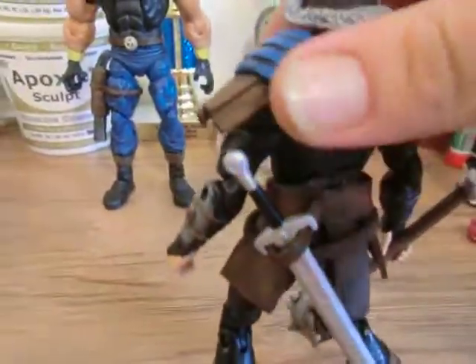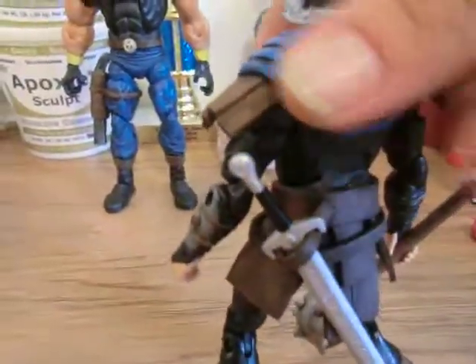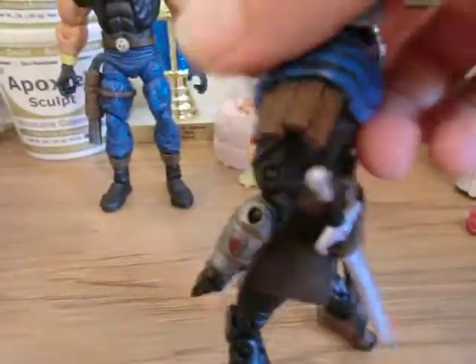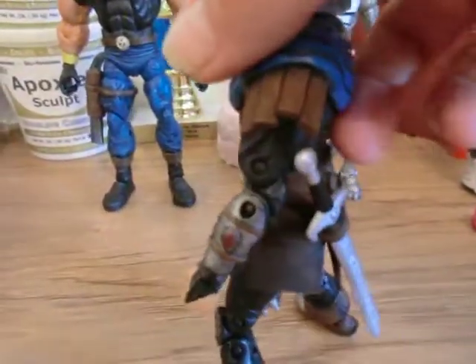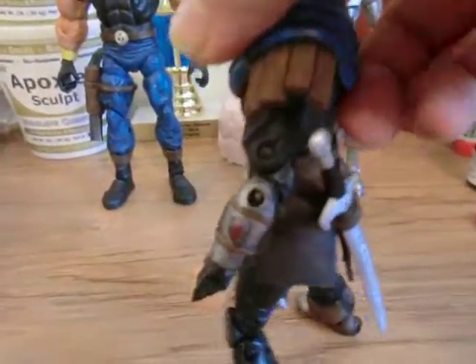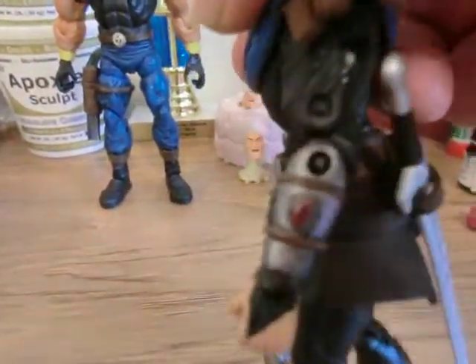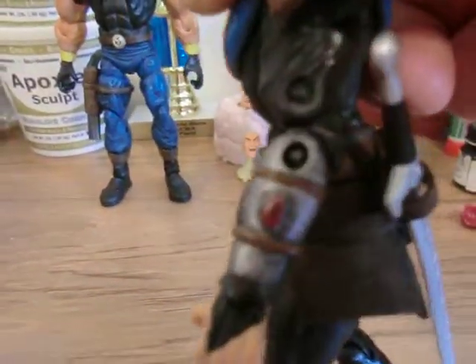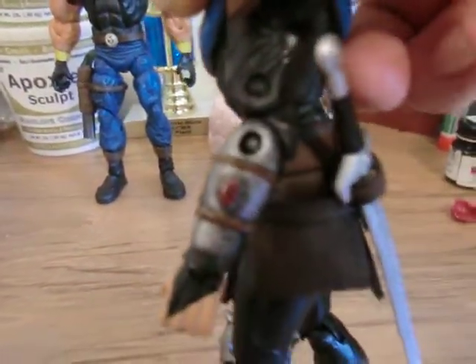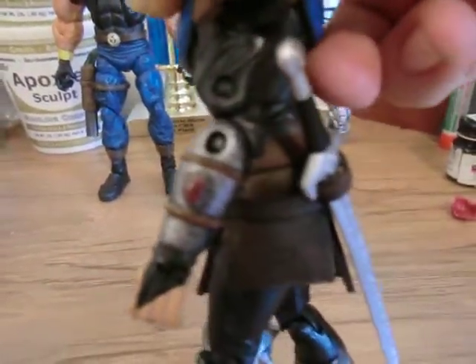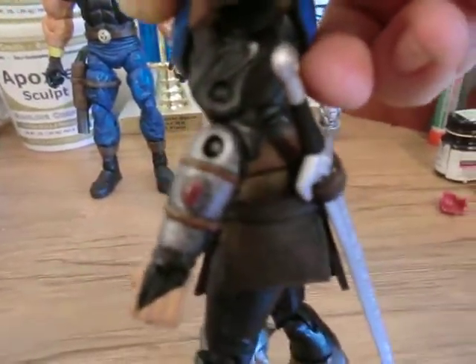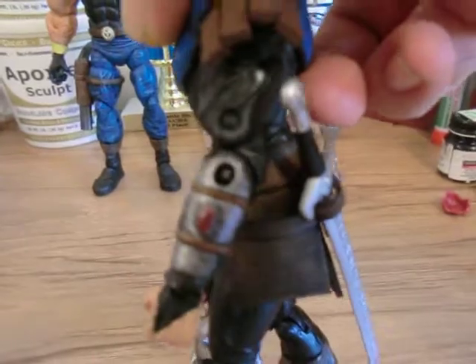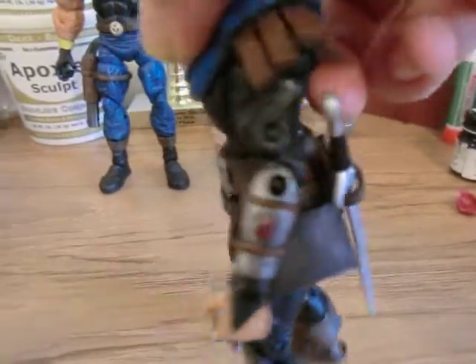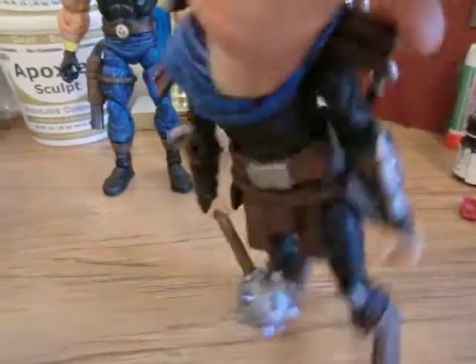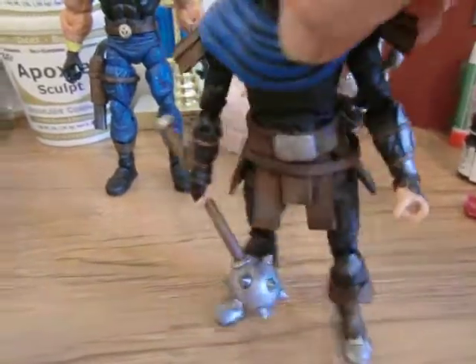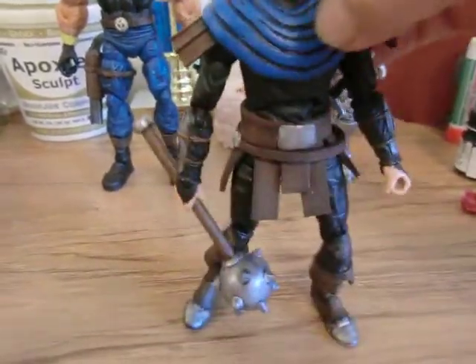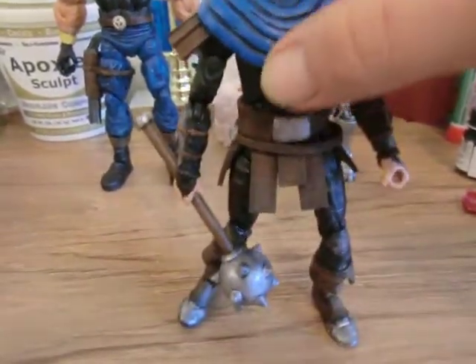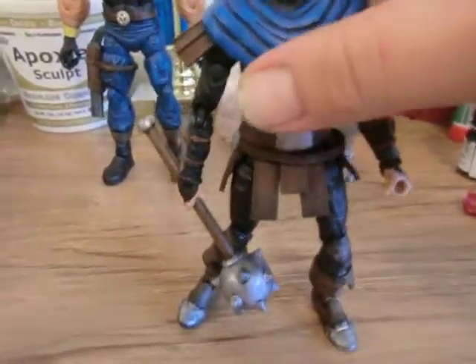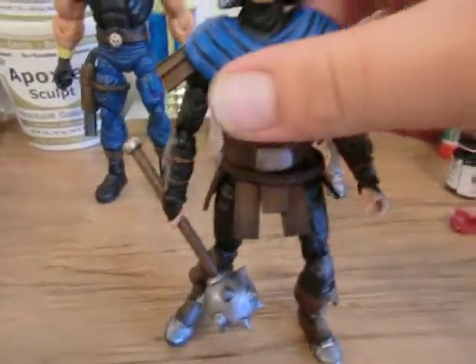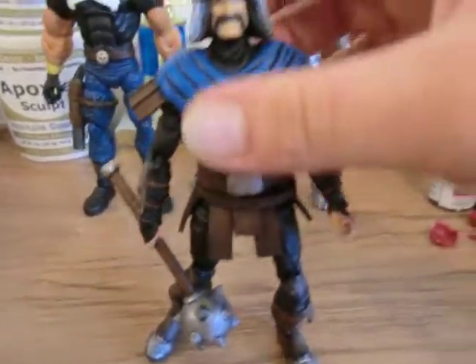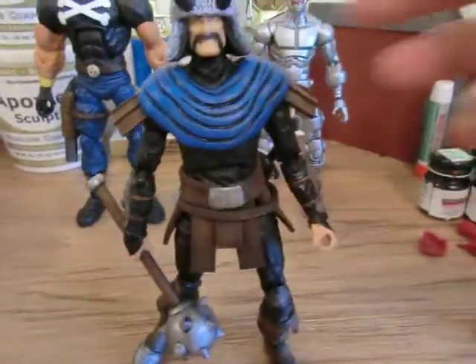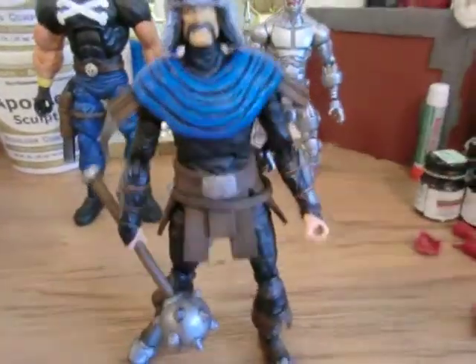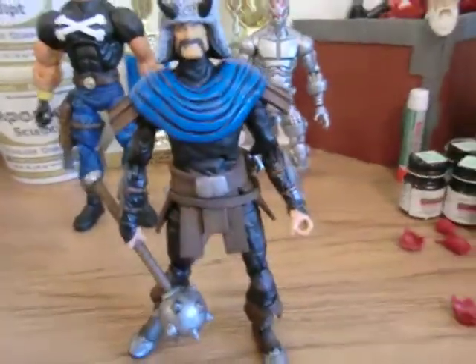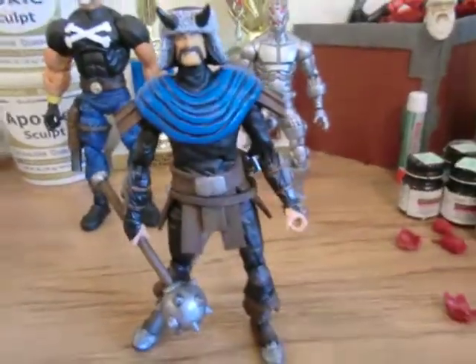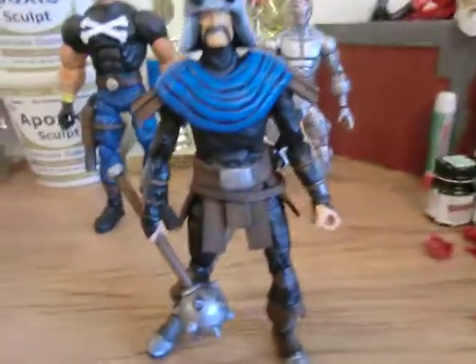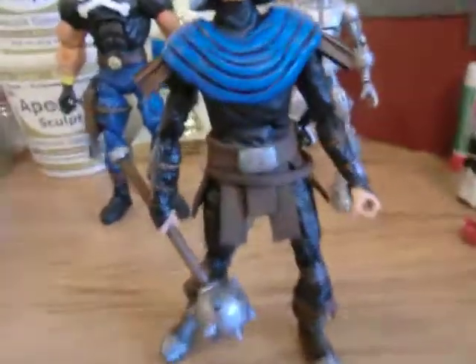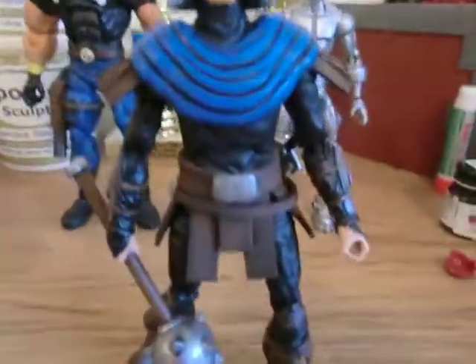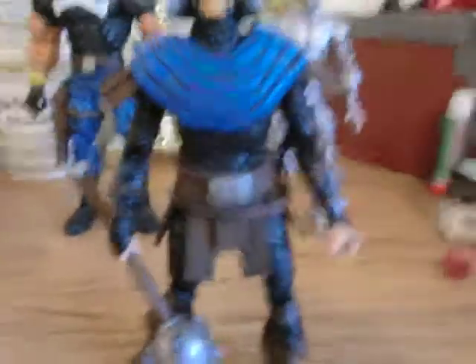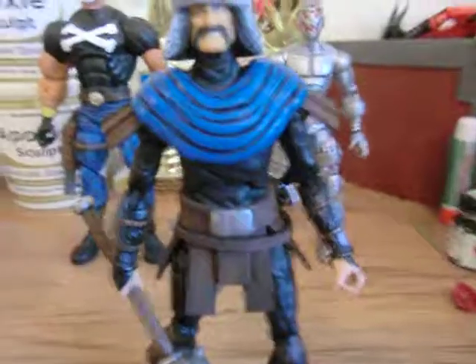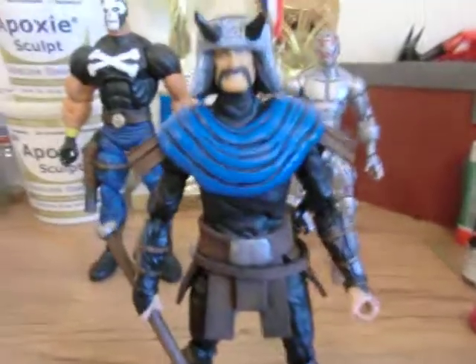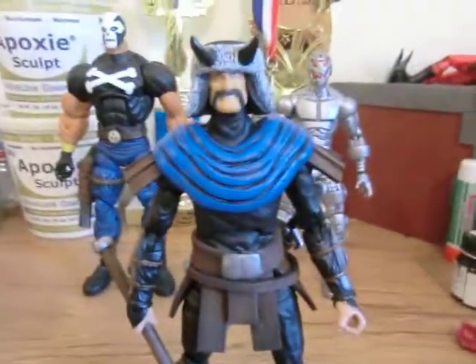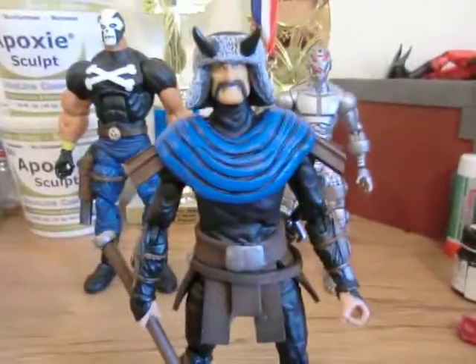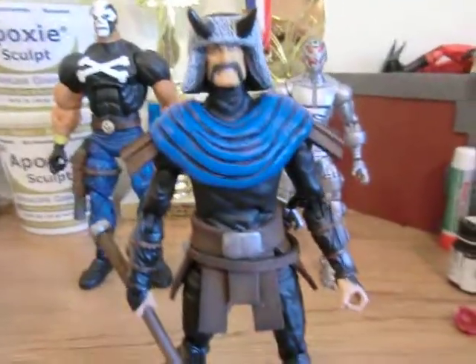I opted out of the daggers on his arms because I kind of like the look with the gemstone in there. I thought it just kind of looked cool and added a little bit something different to his costume.